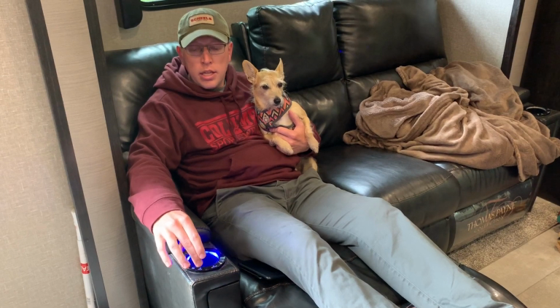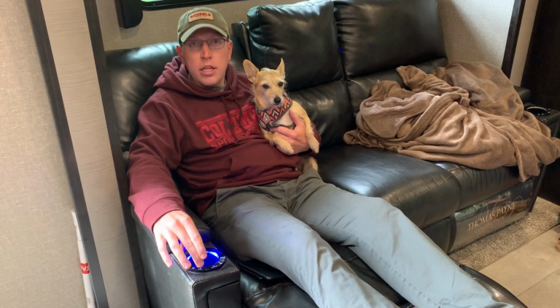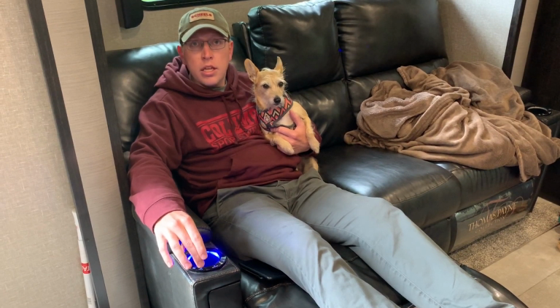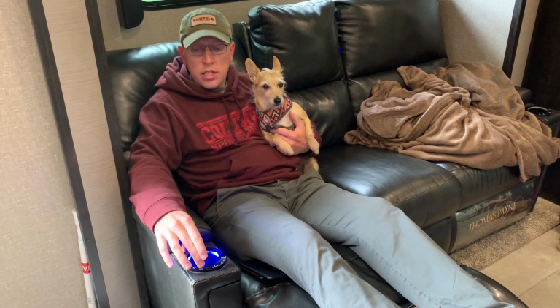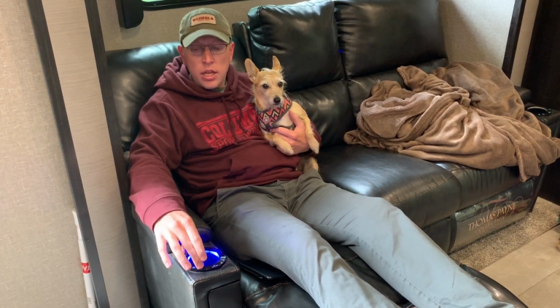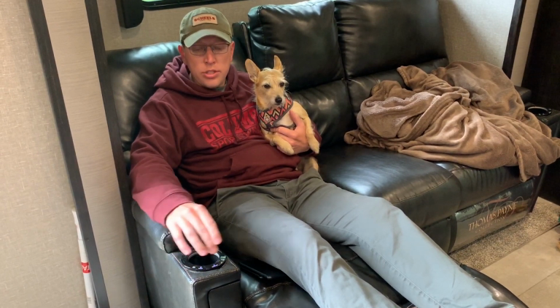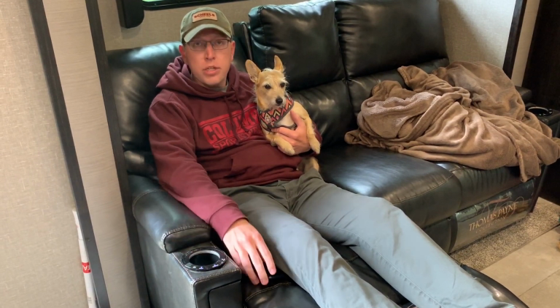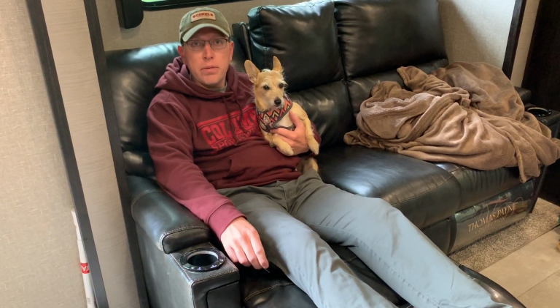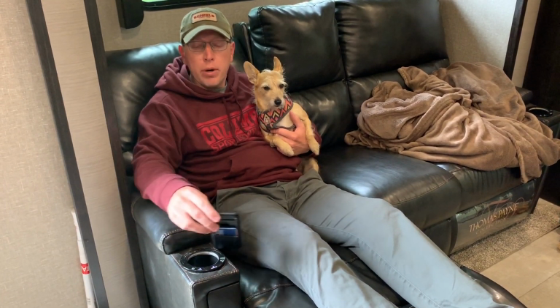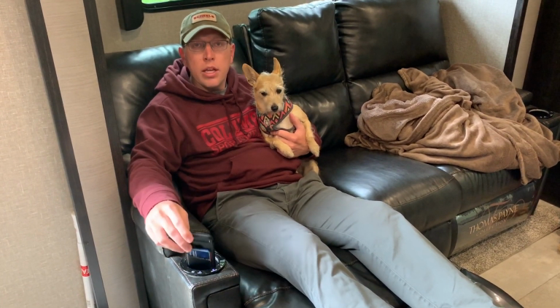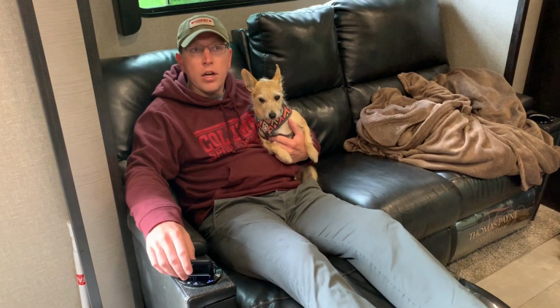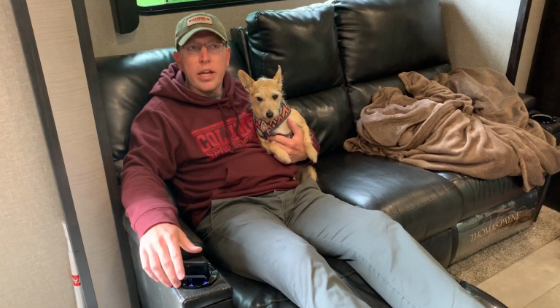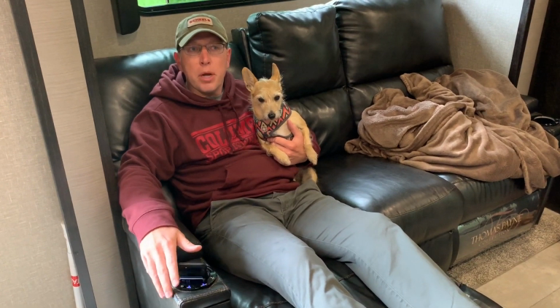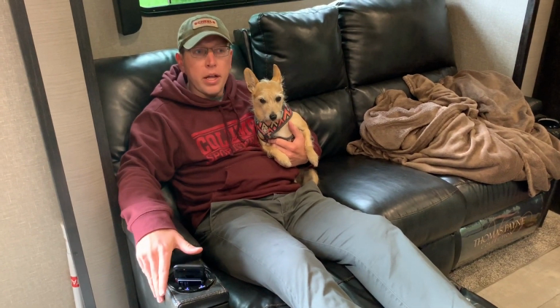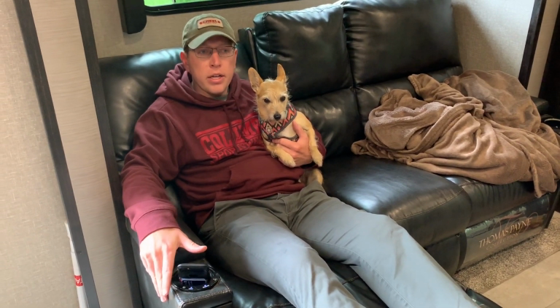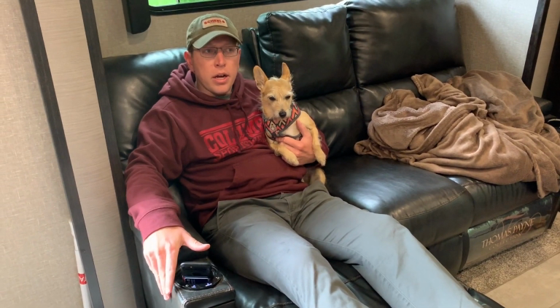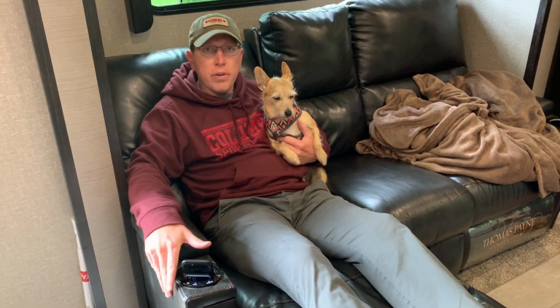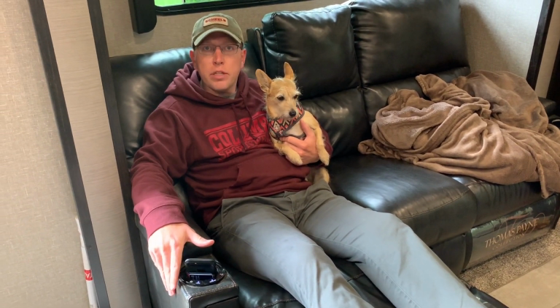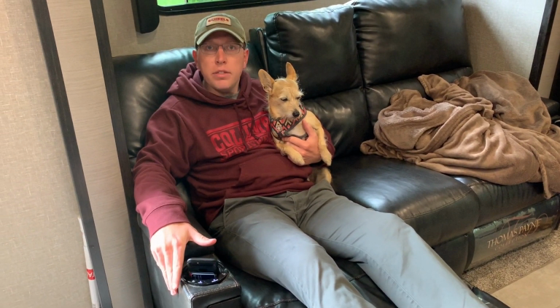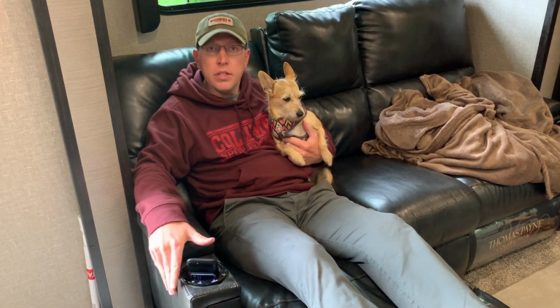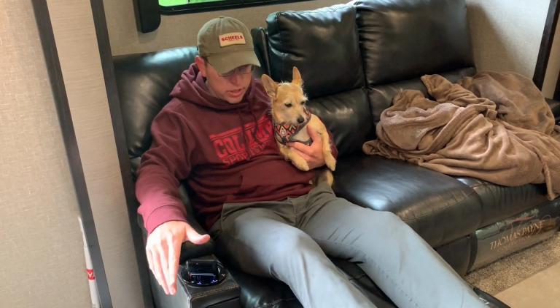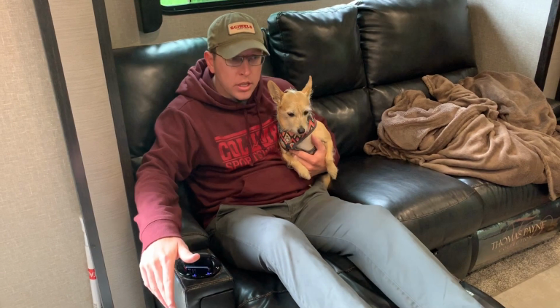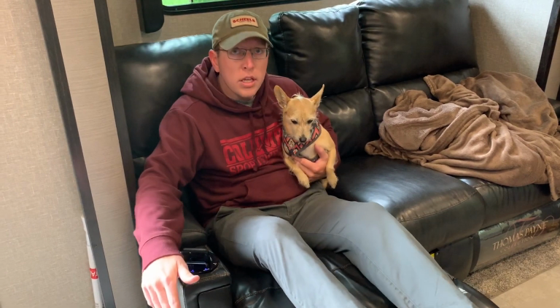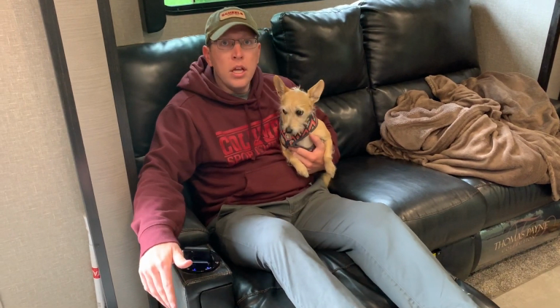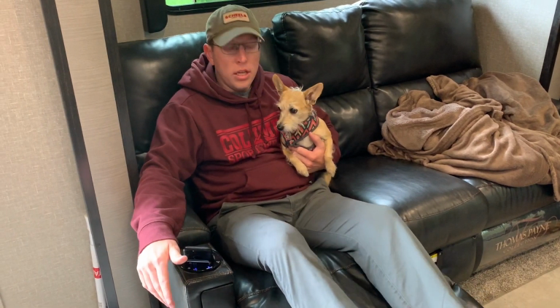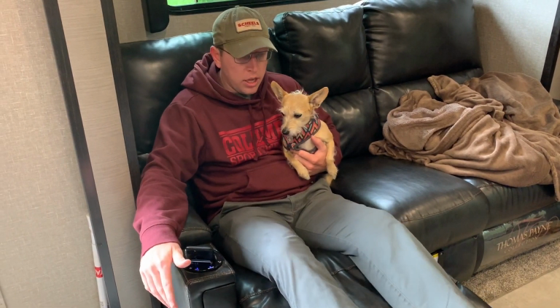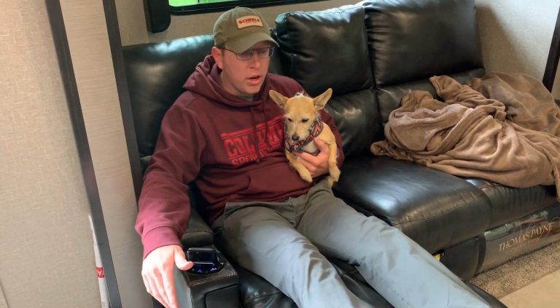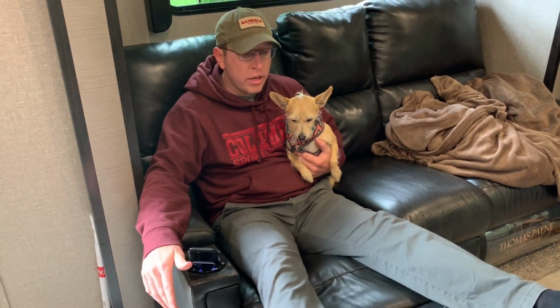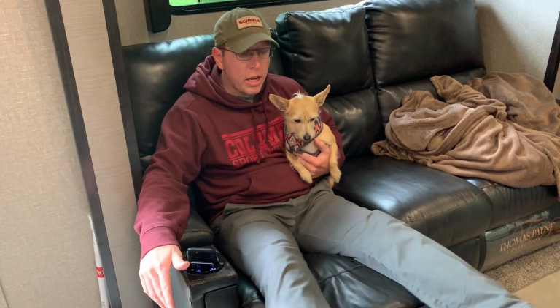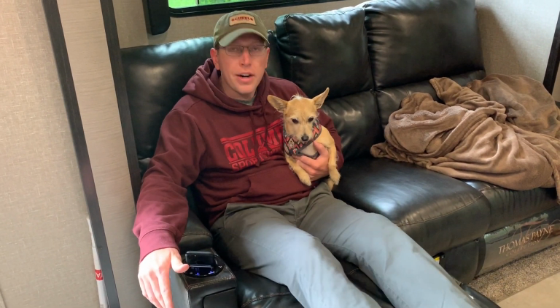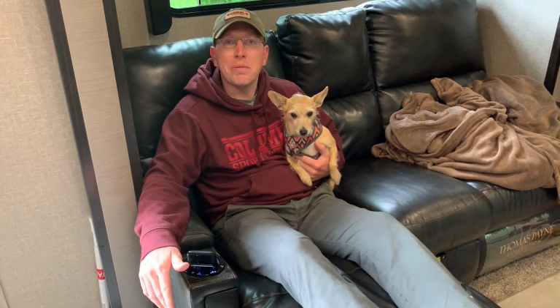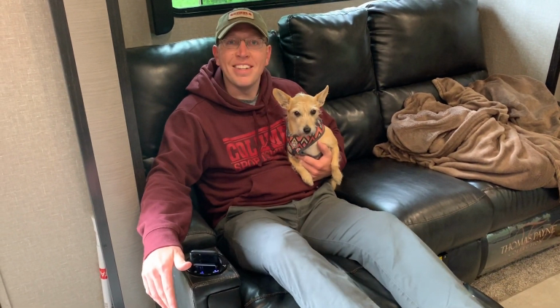Angelica asks how long Danny has lived in the trailer. He started his trip in February, so coming up on five or six months. He still hasn't taken the plastic off the chairs — he figured he'd tear them up if he didn't keep the plastic on.